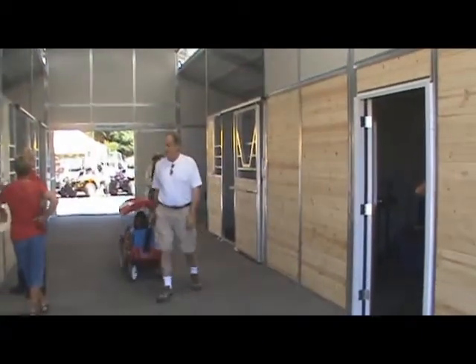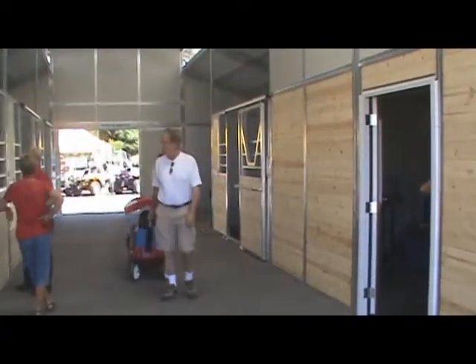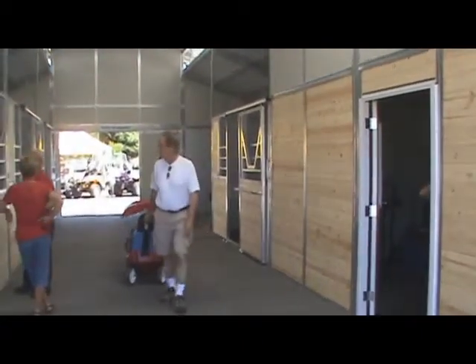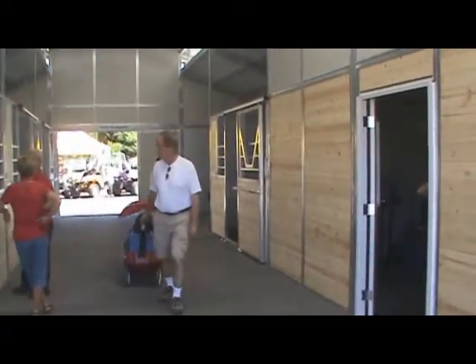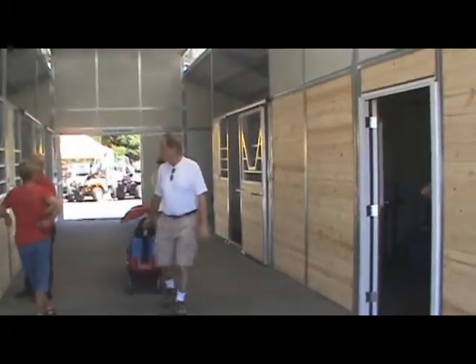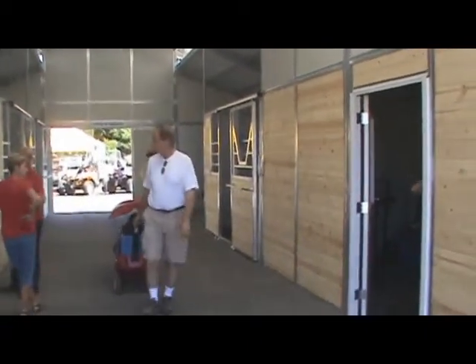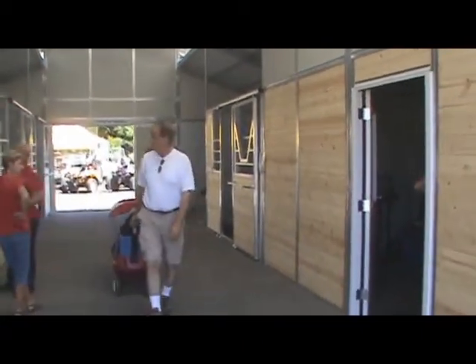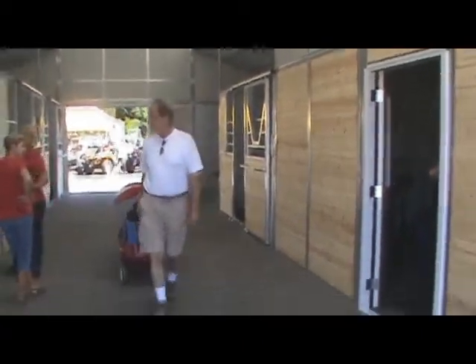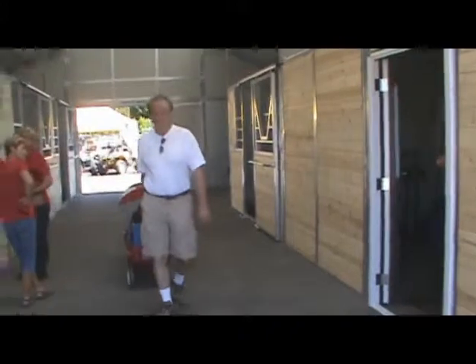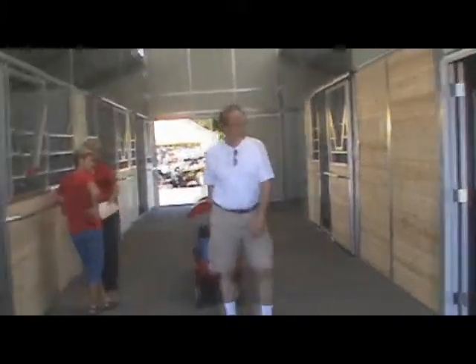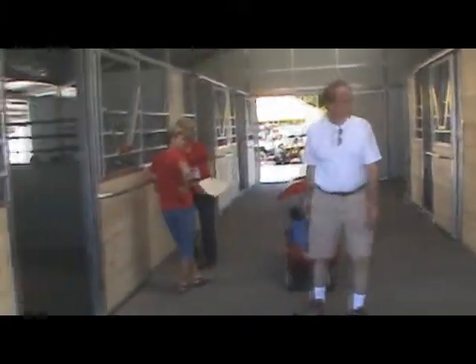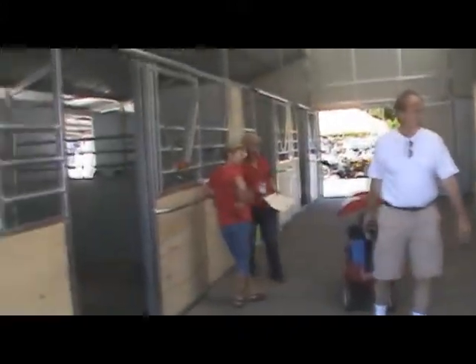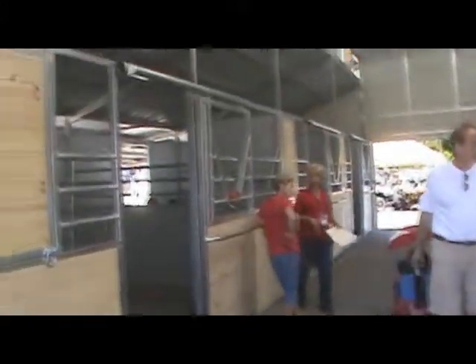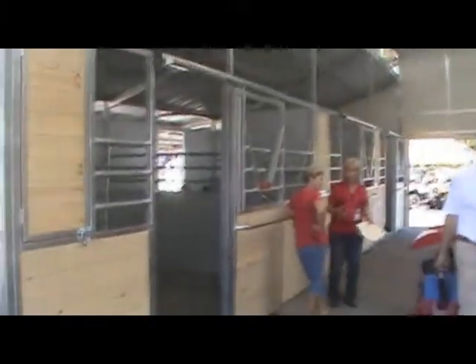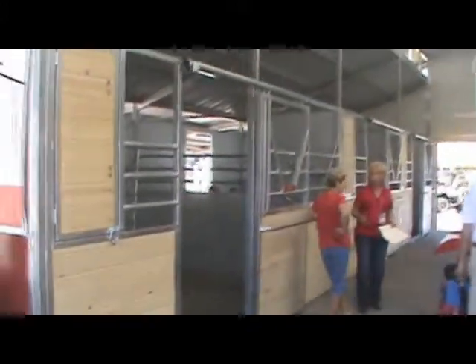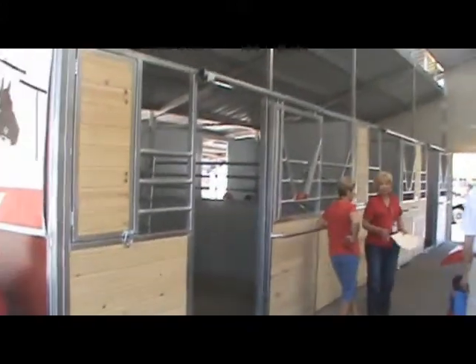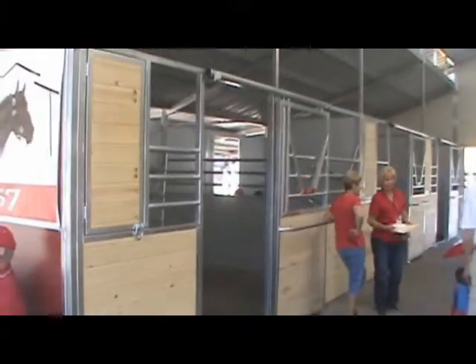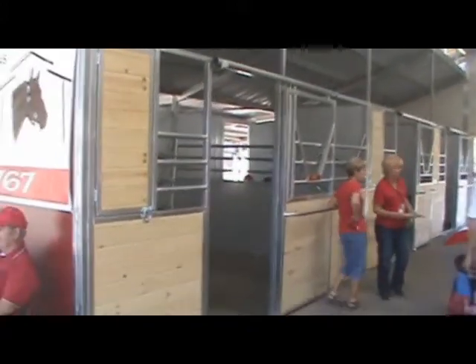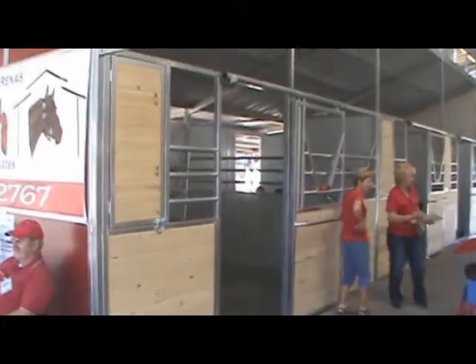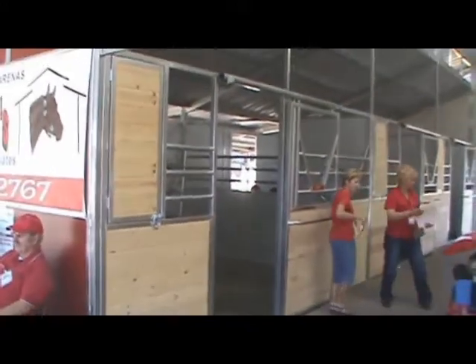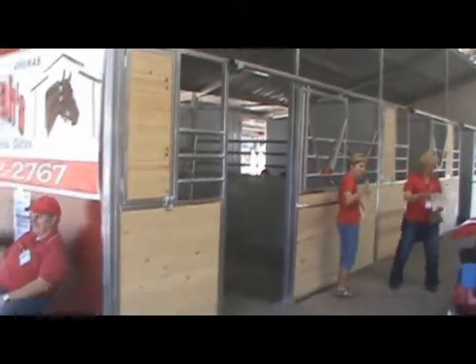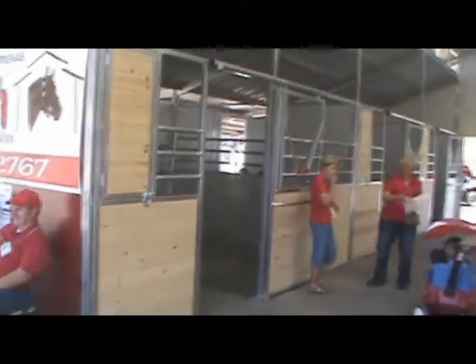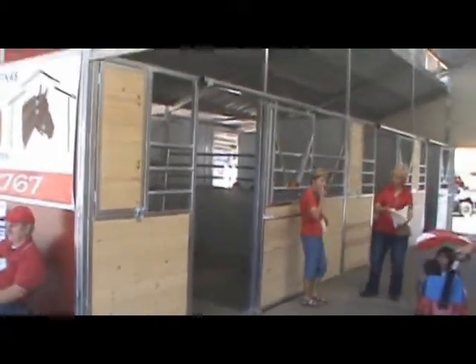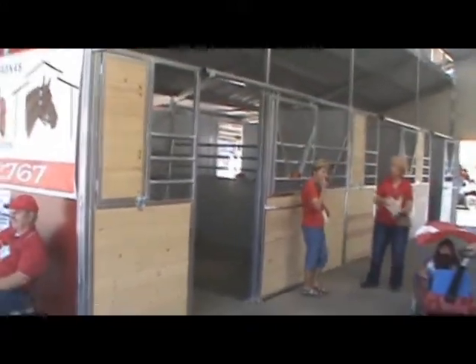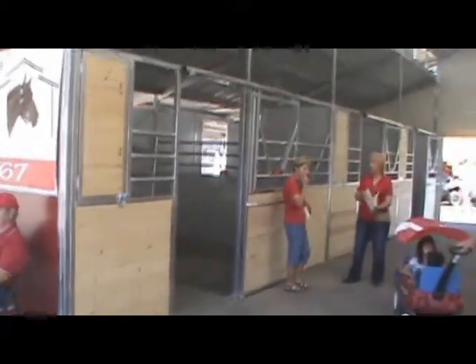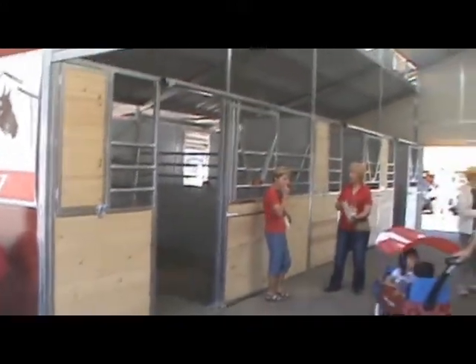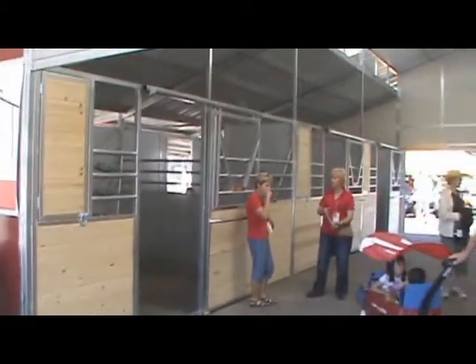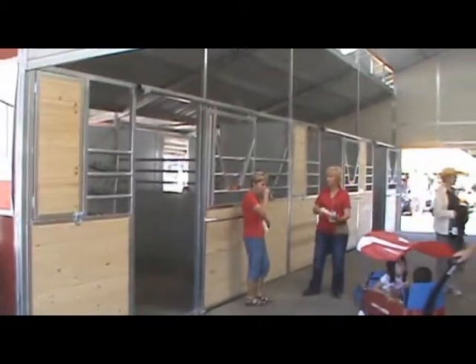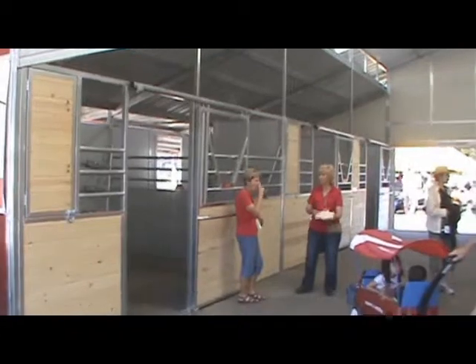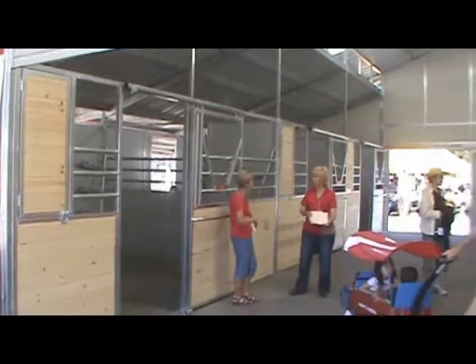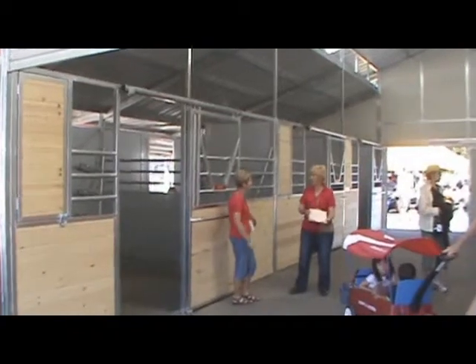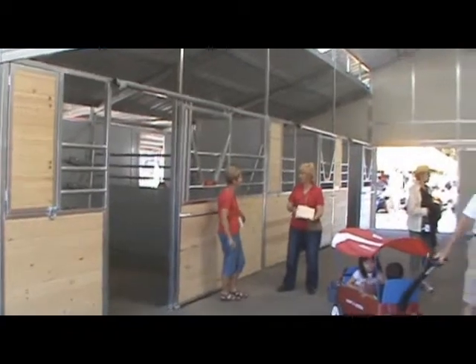There's a 12 by 12 feed room in the back, and over on this side we have a 12 by 16 stall and two 12 by 12 stalls.